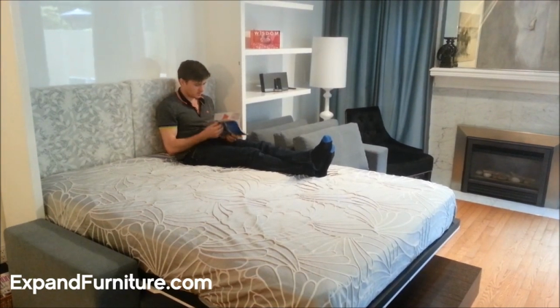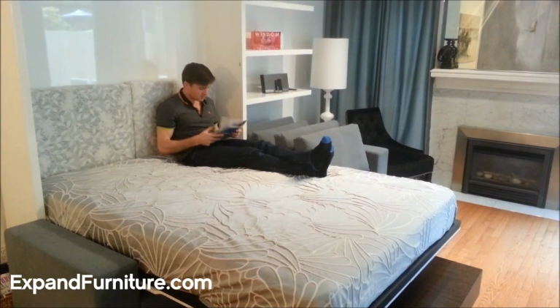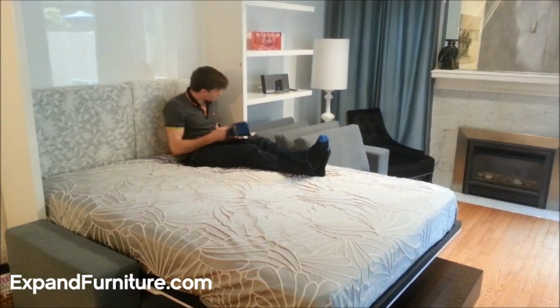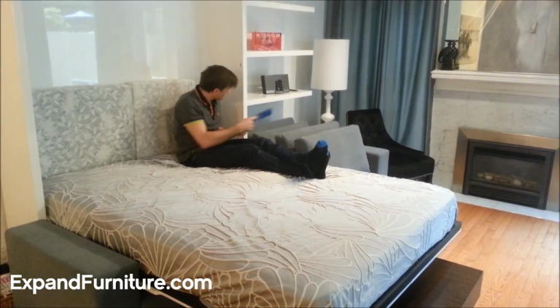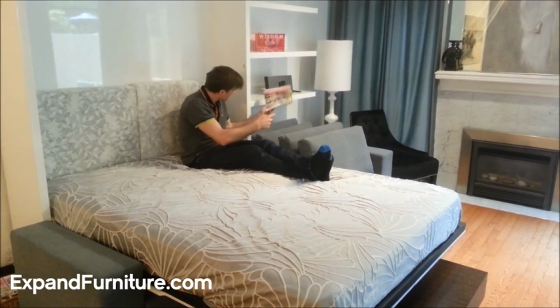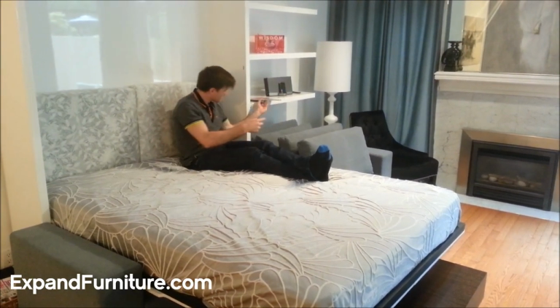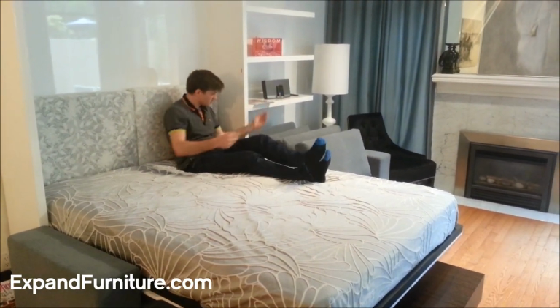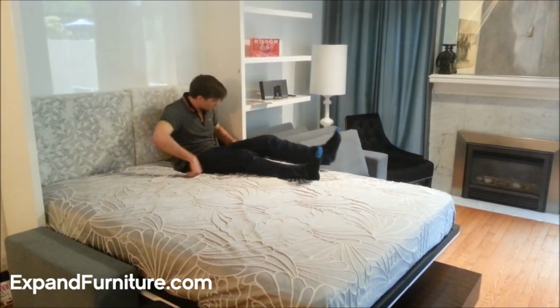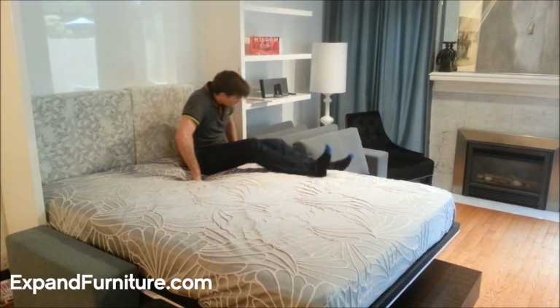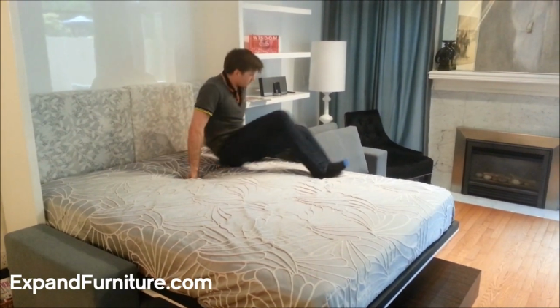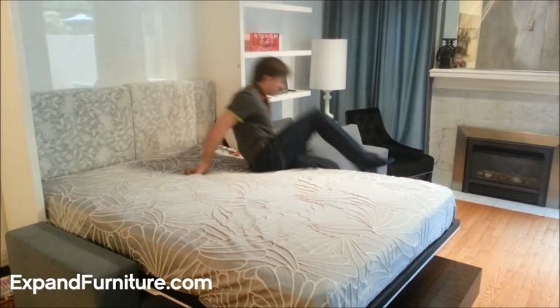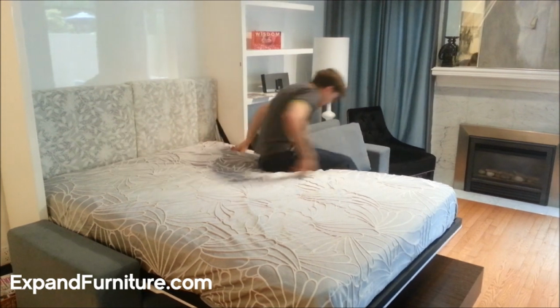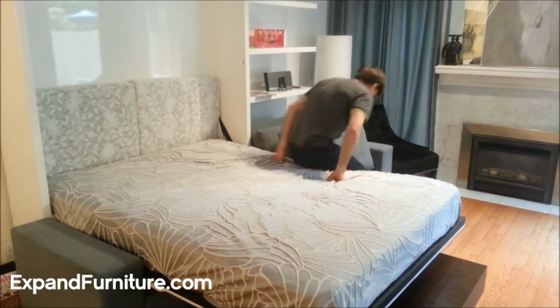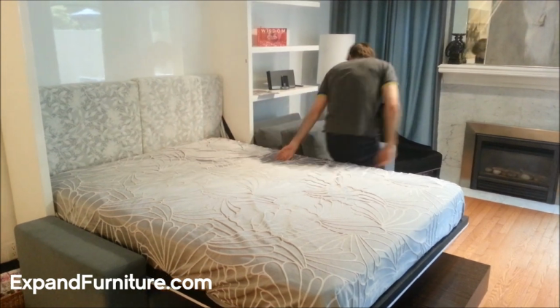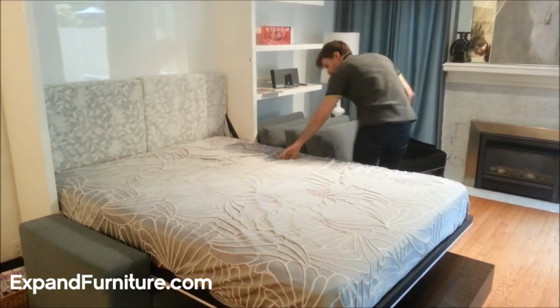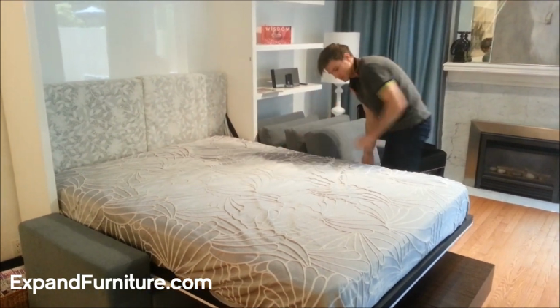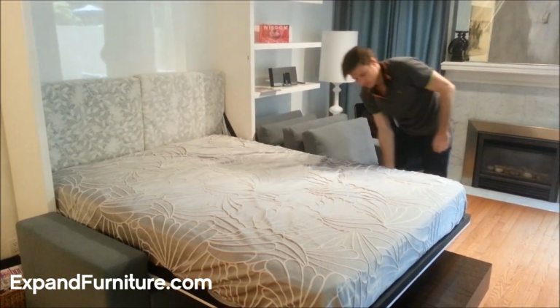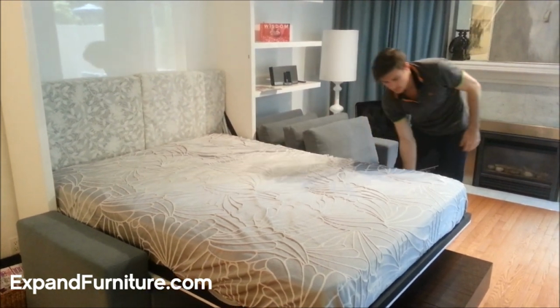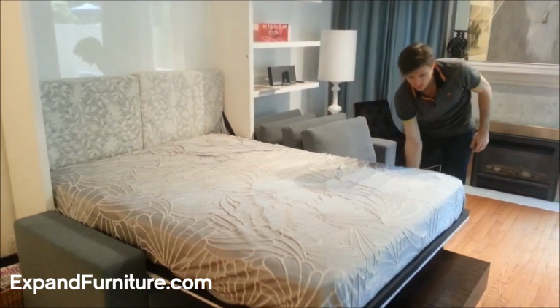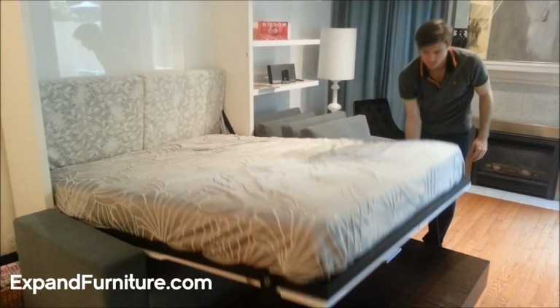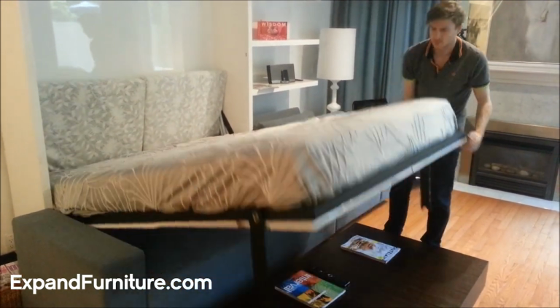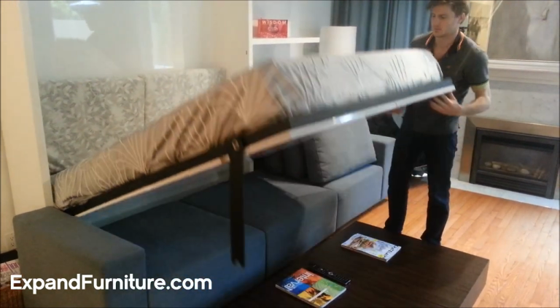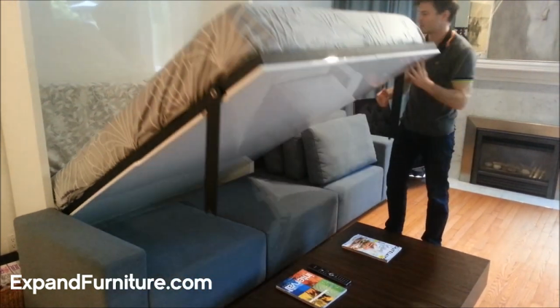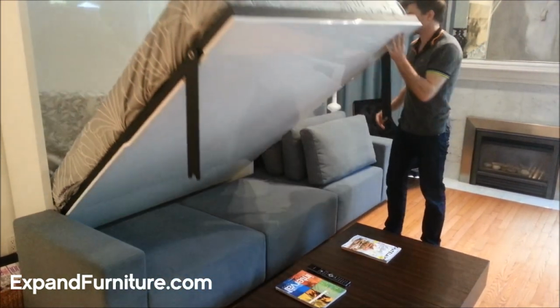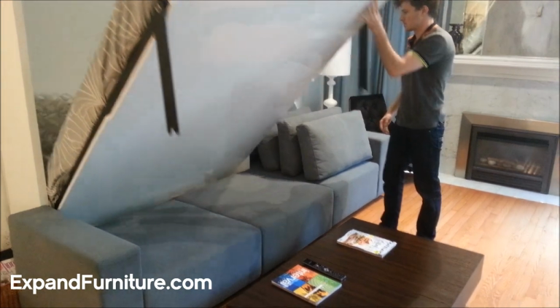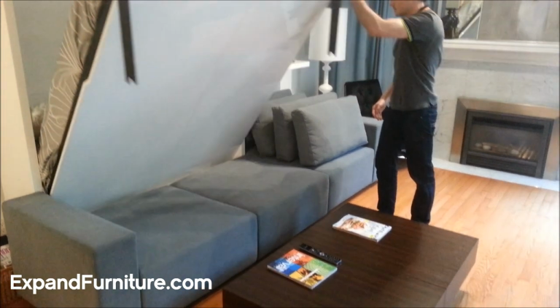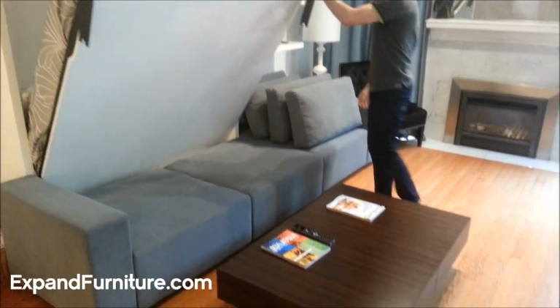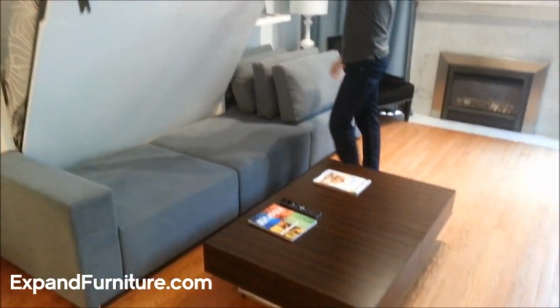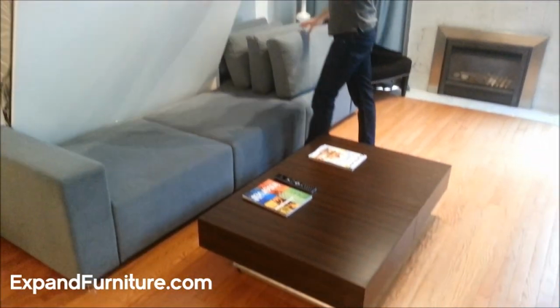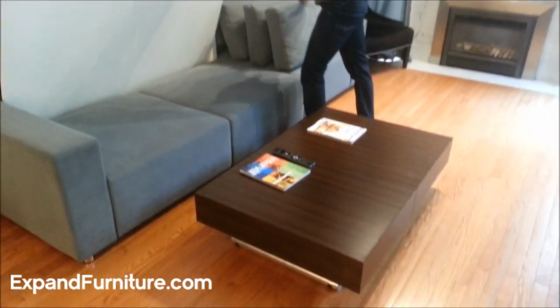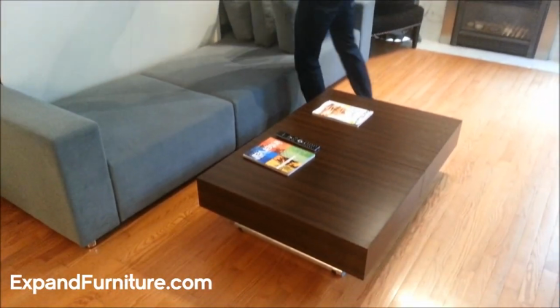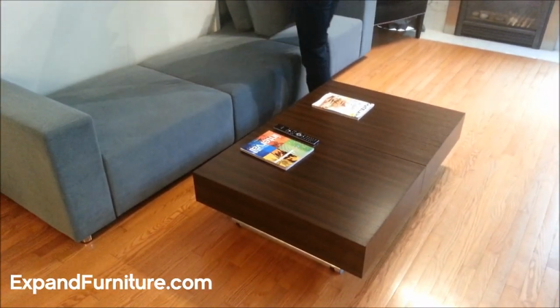This is a demonstration of how you can use smart furniture to make your home better. The Murphy sofa wall bed can fold over top of the boxed coffee to dining table.